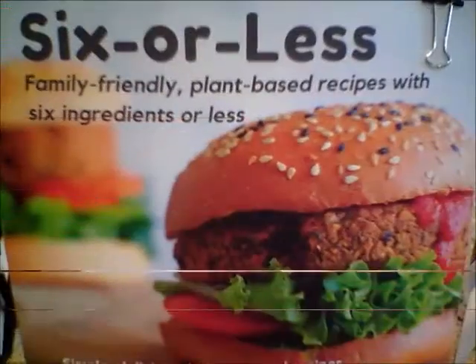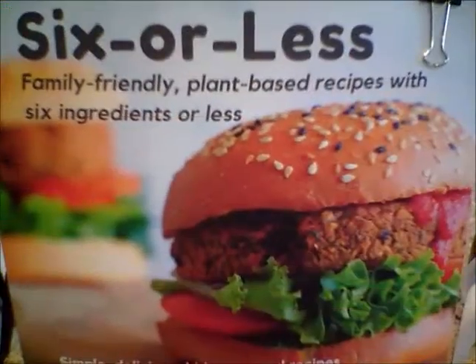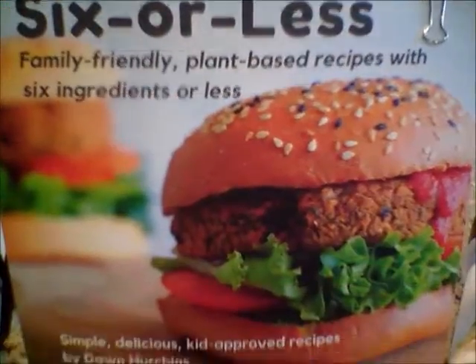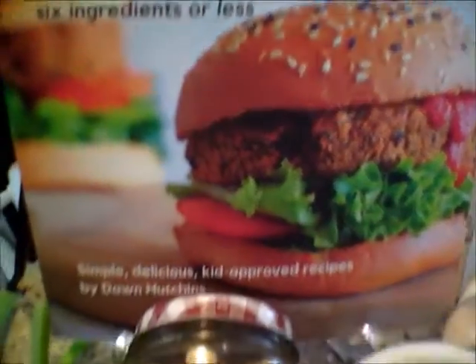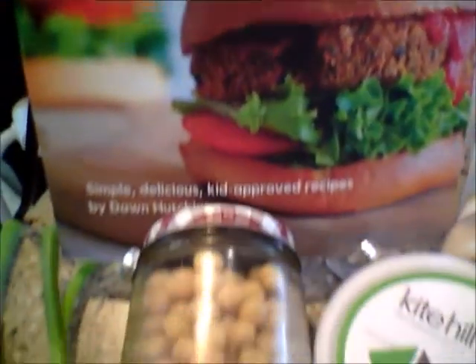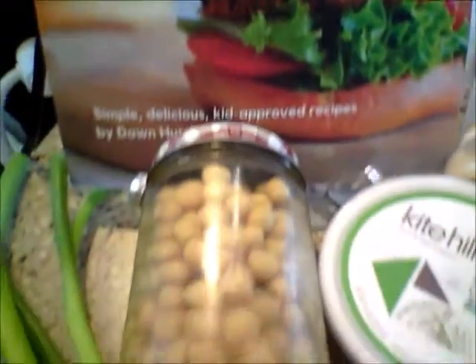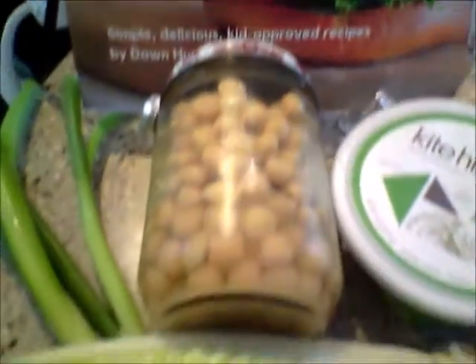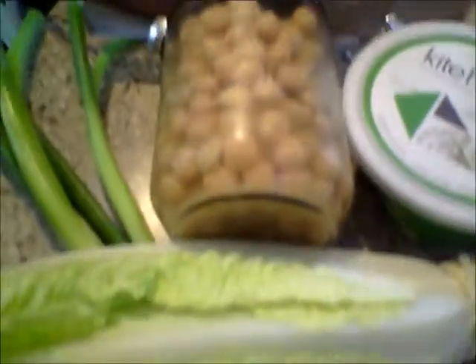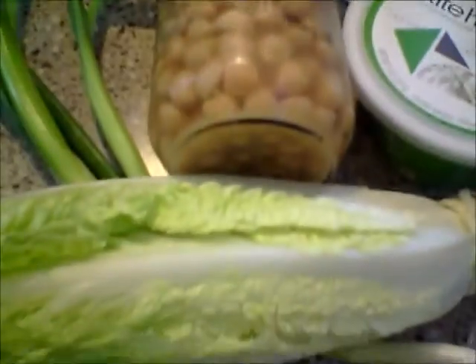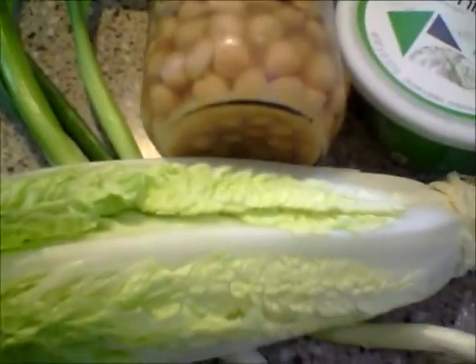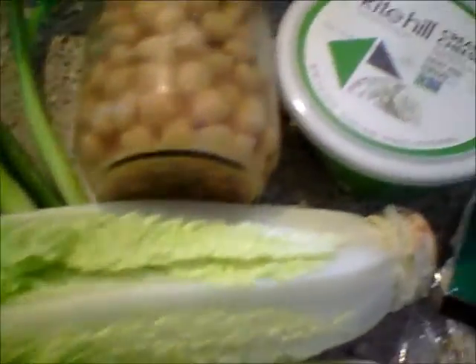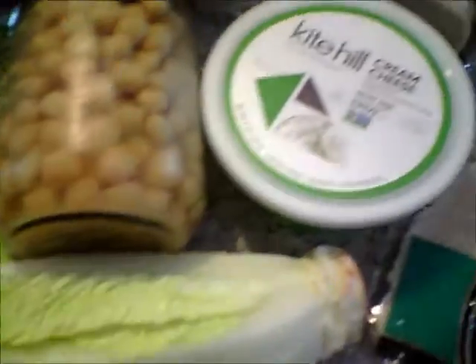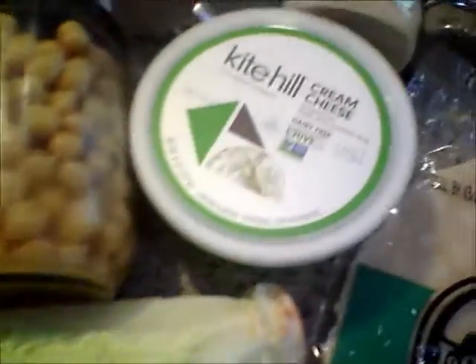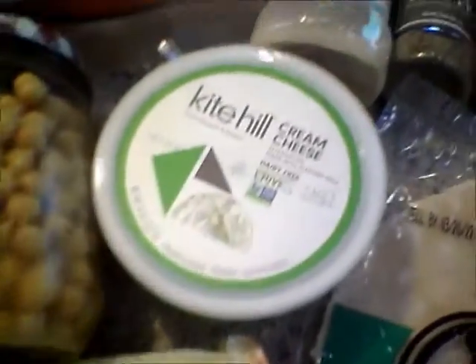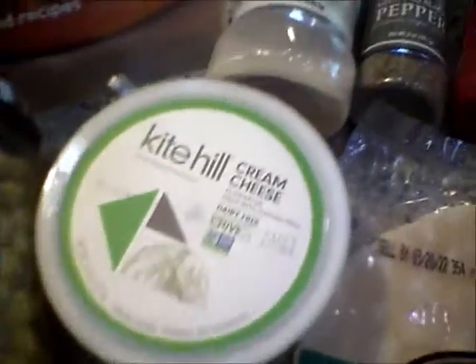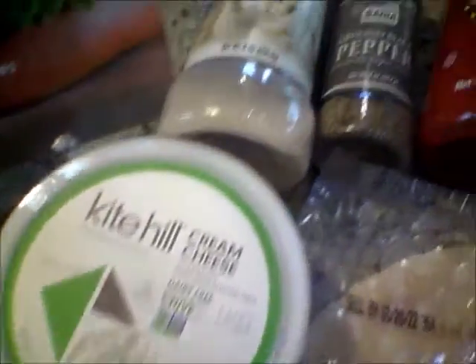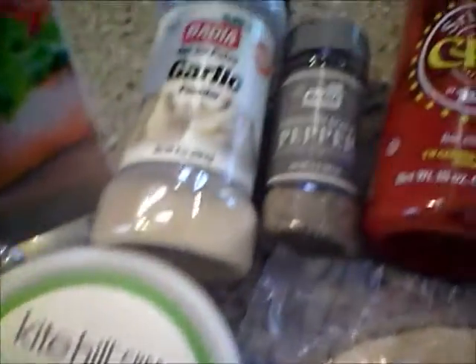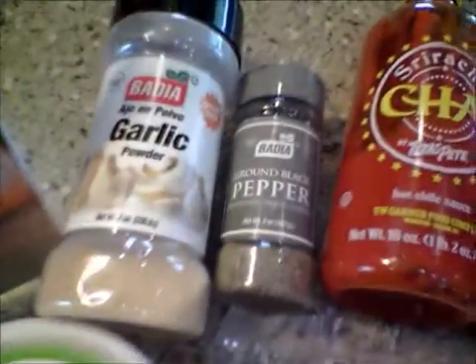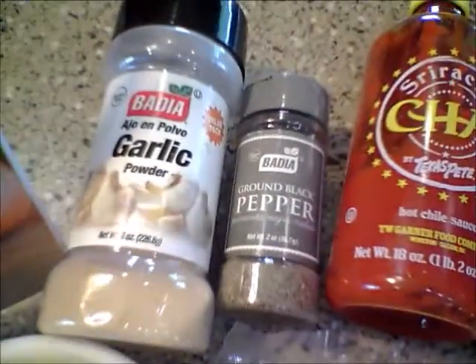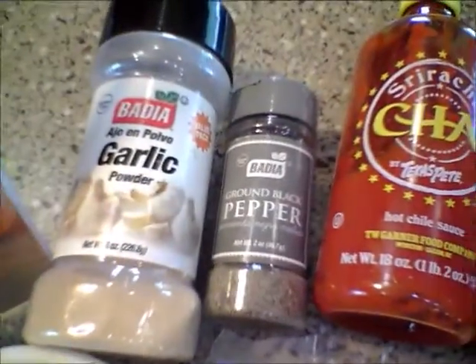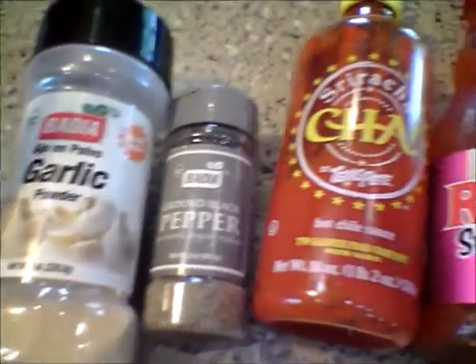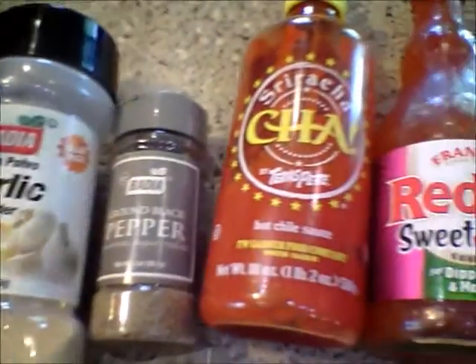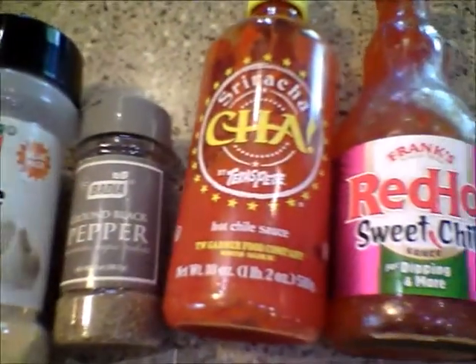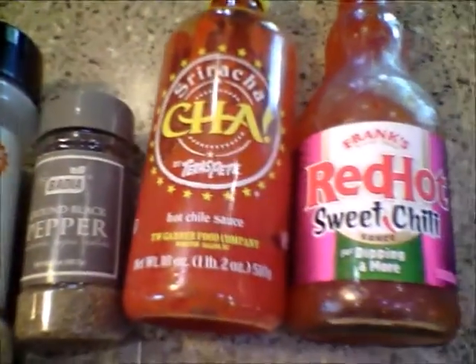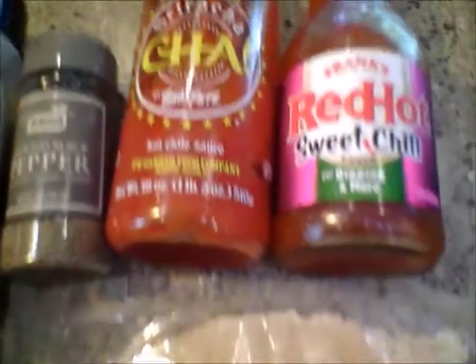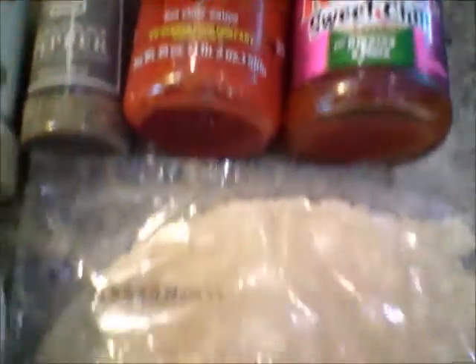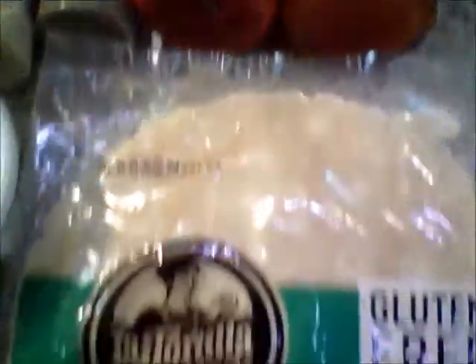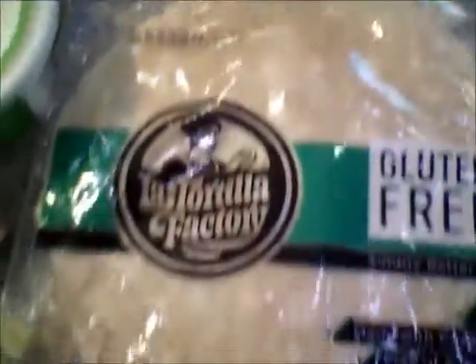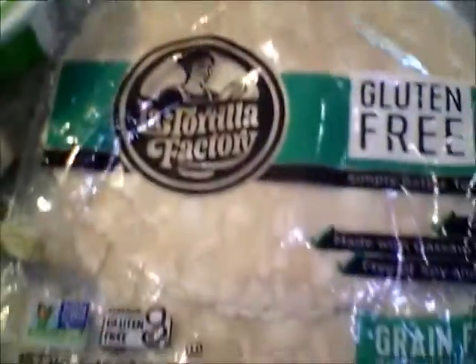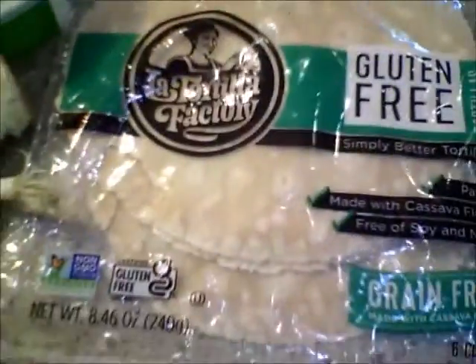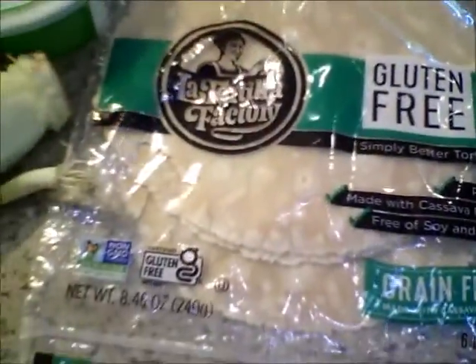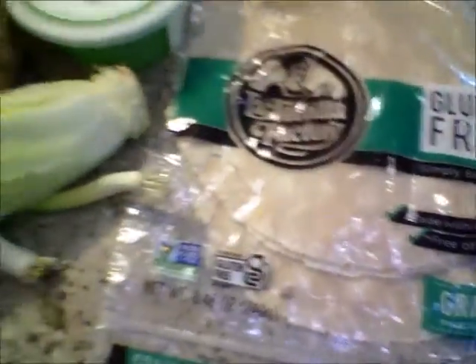Here are the ingredients you'll need: green onions, romaine lettuce, chickpeas, Kite Hill chive cream cheese, garlic powder, pepper, hot sauce of choice, and tortillas of choice.